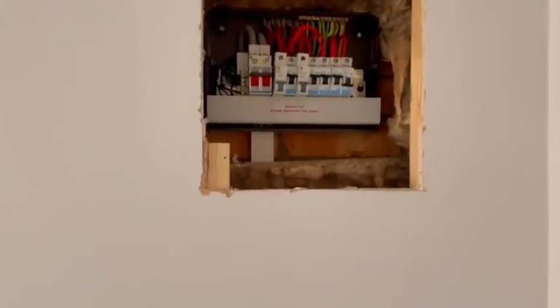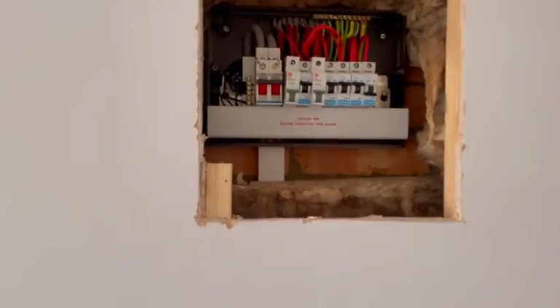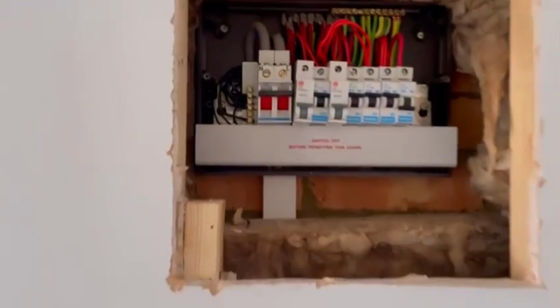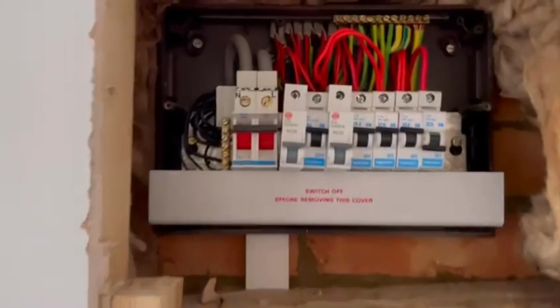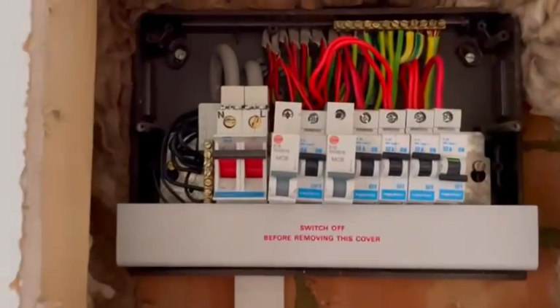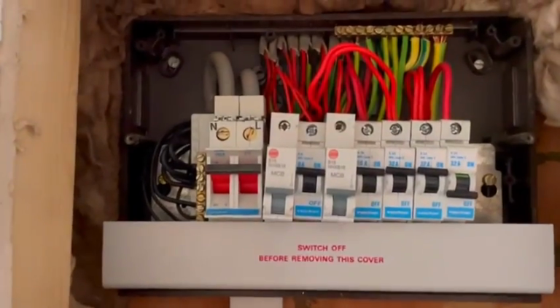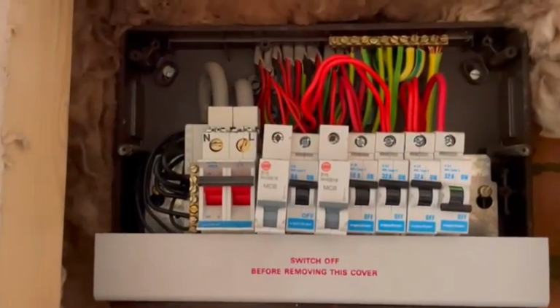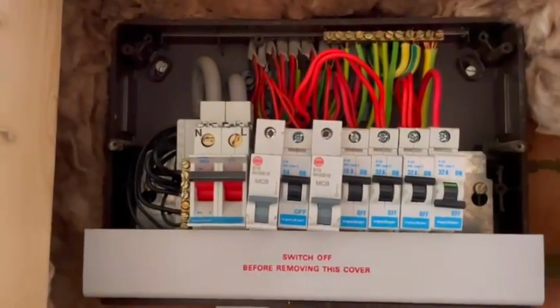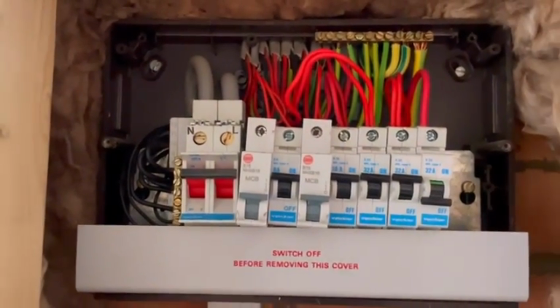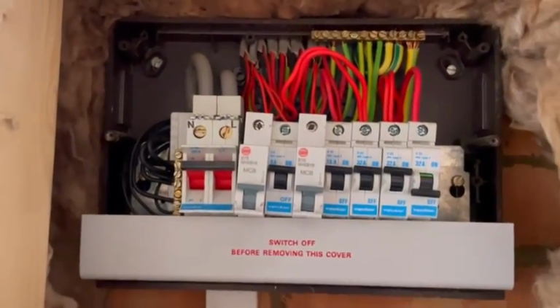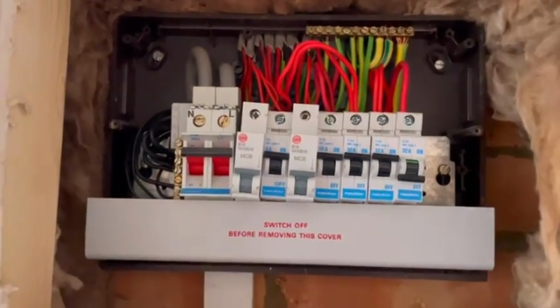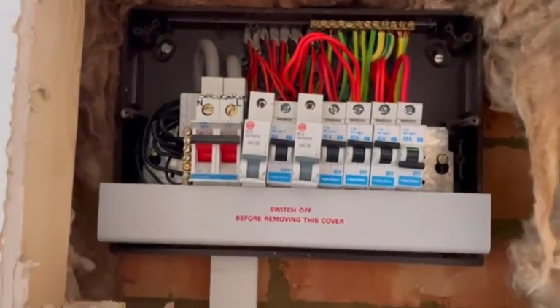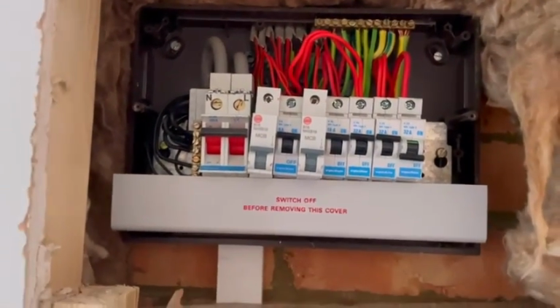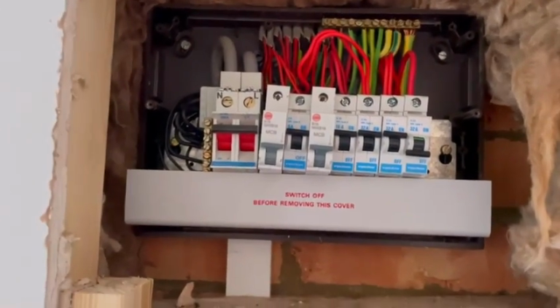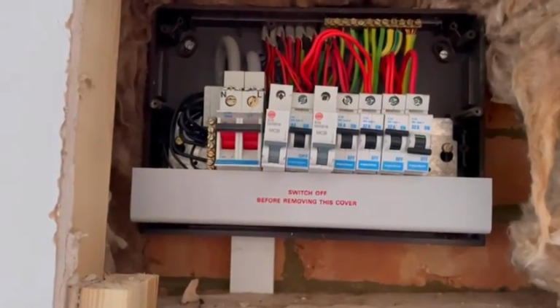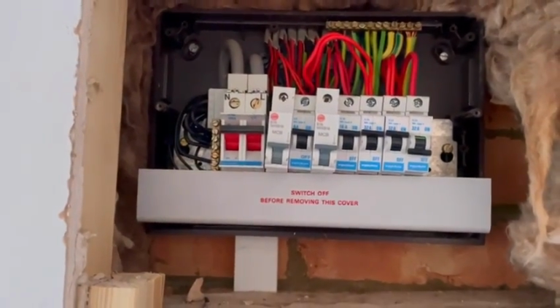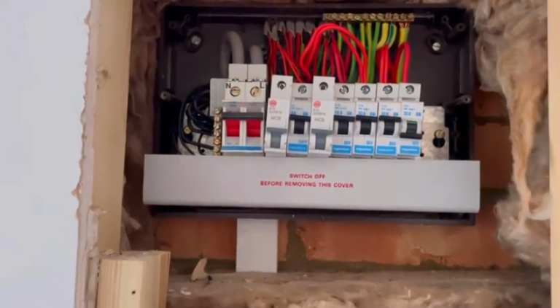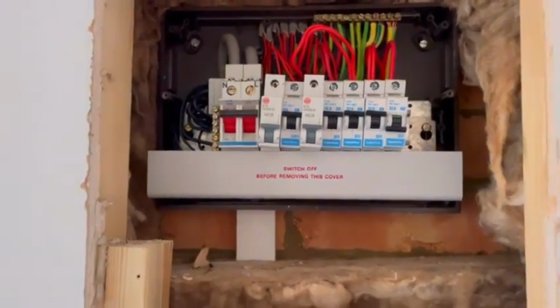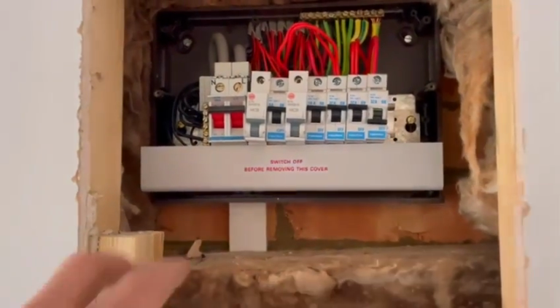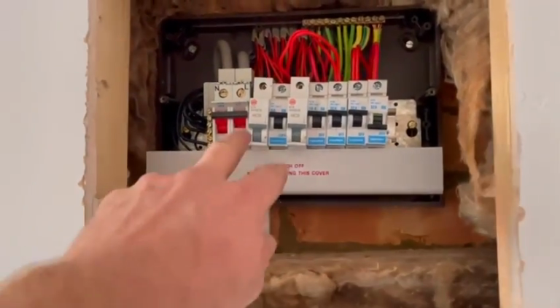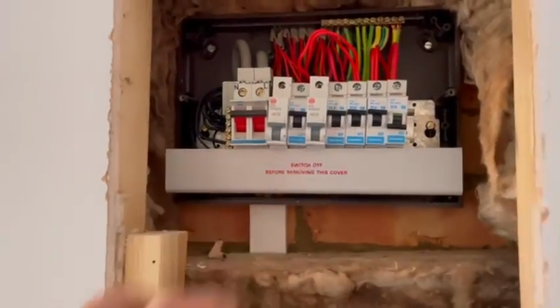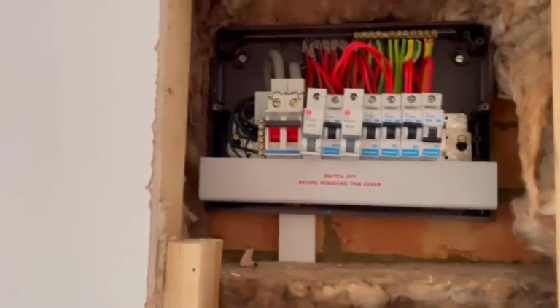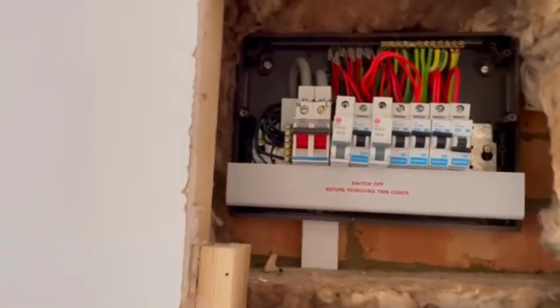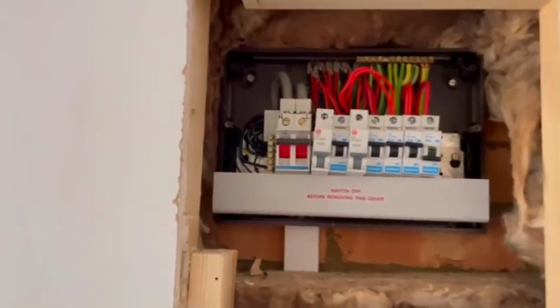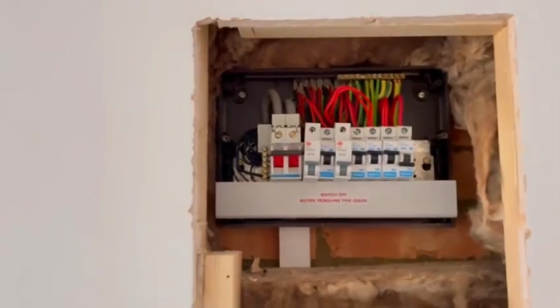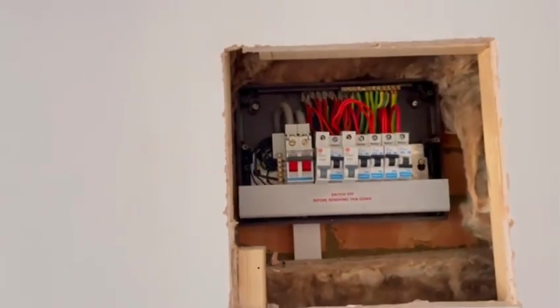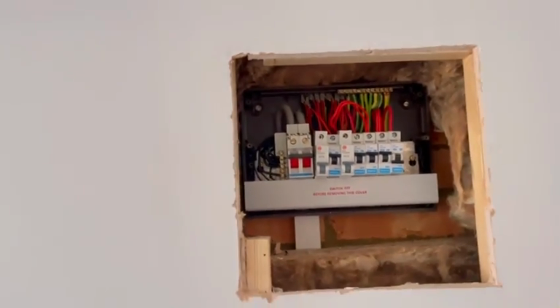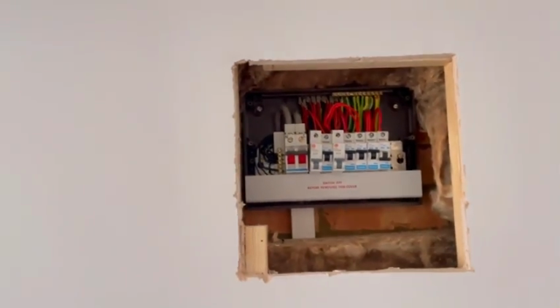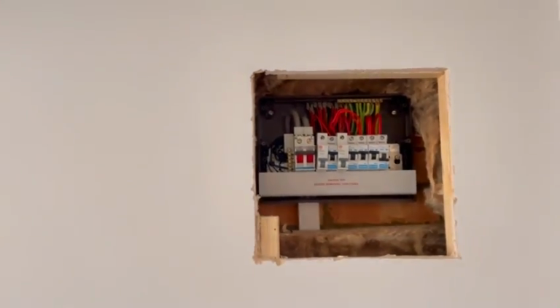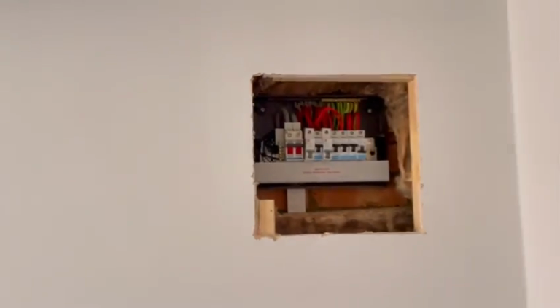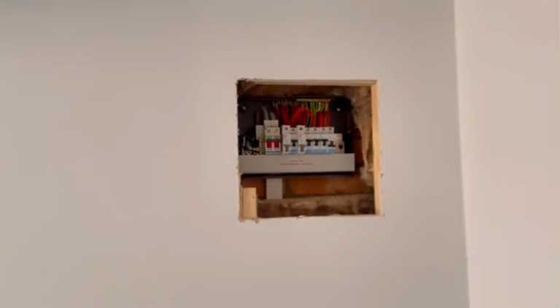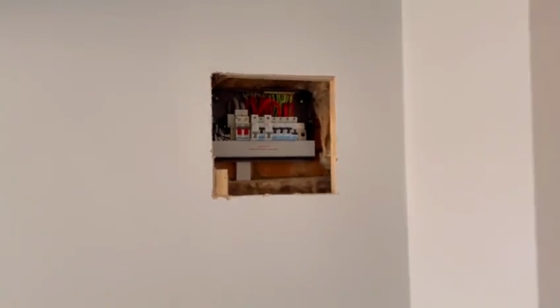The original board is actually quite neat and tidy in there. They haven't added anything to that, even though there are a couple of MCBs. That's the original bit.